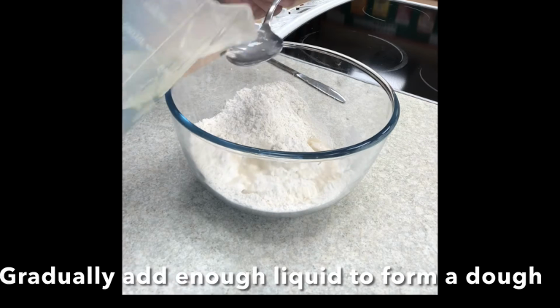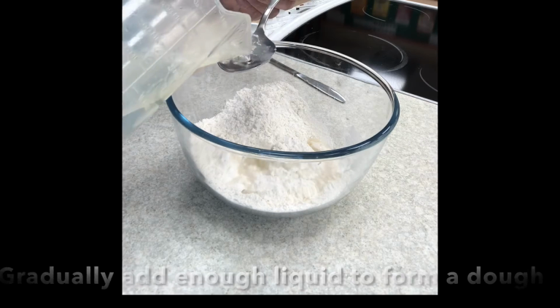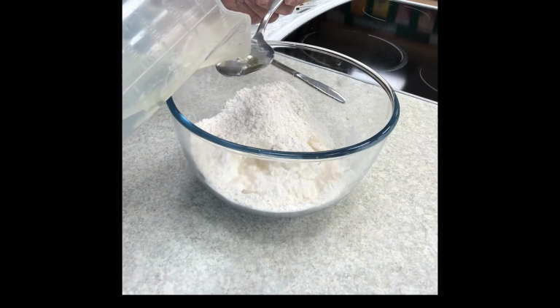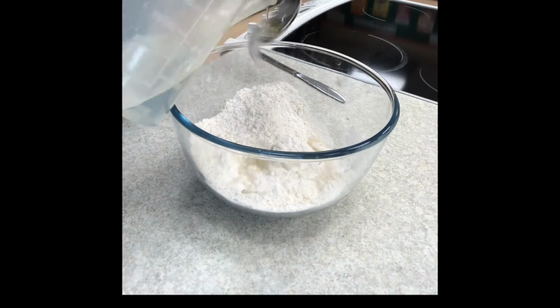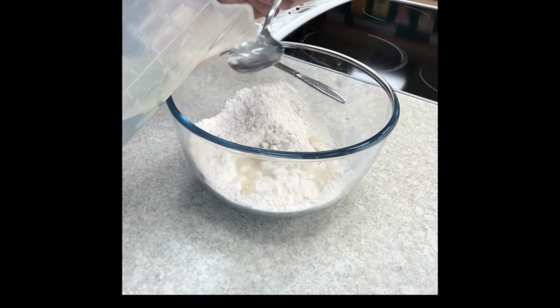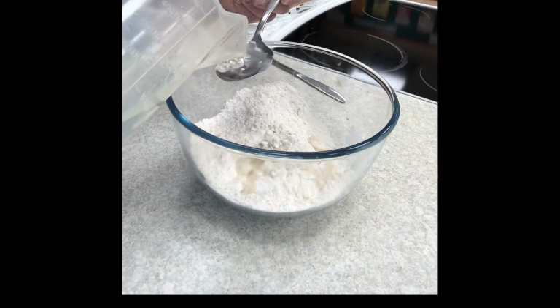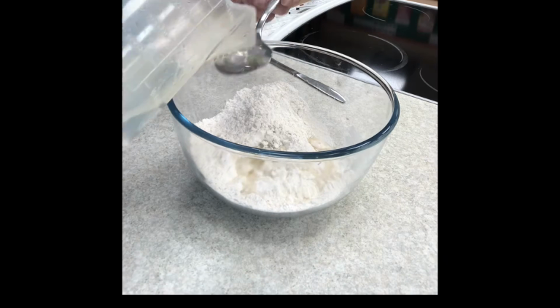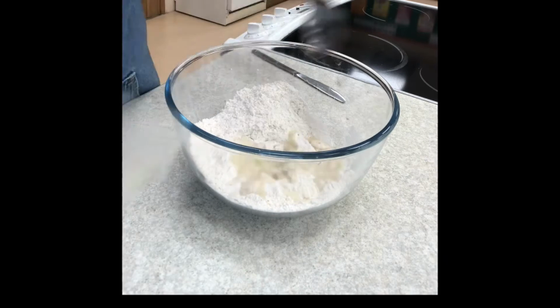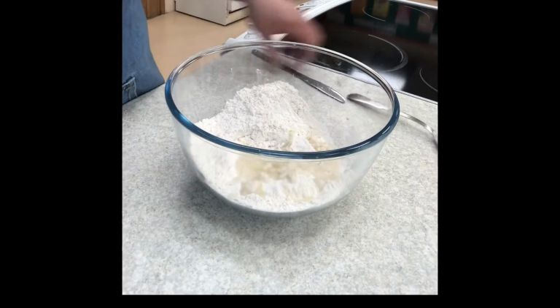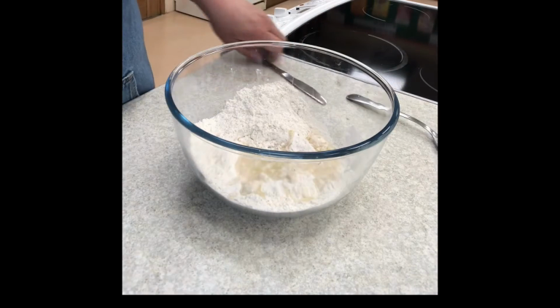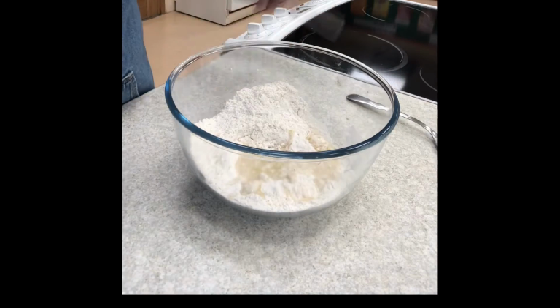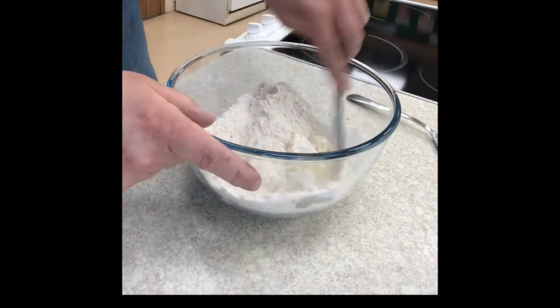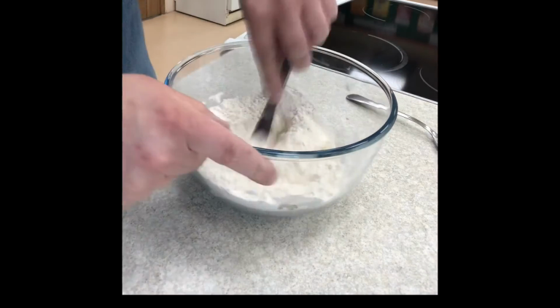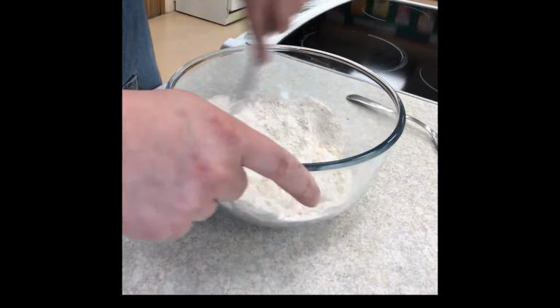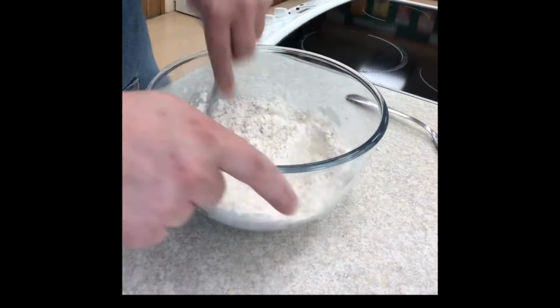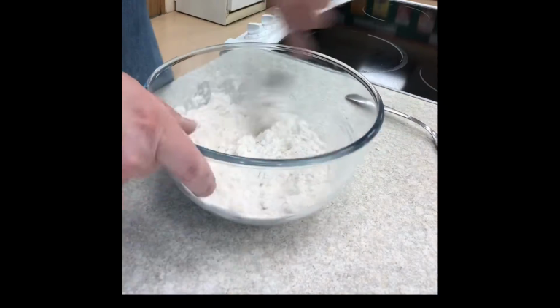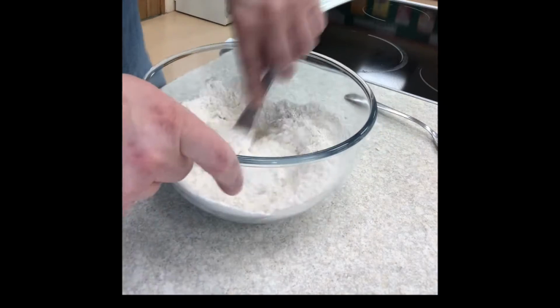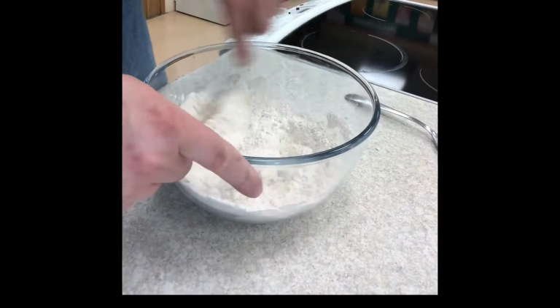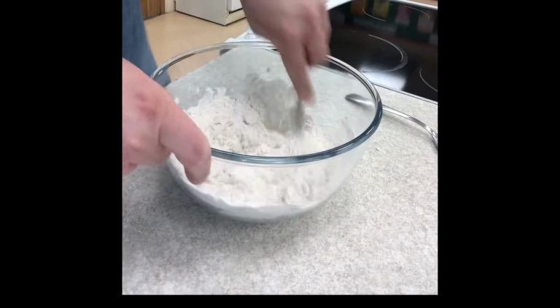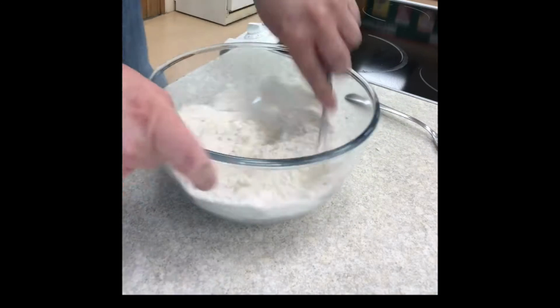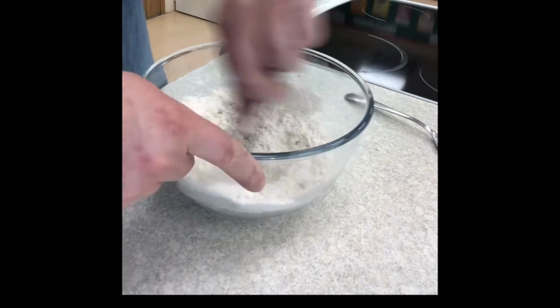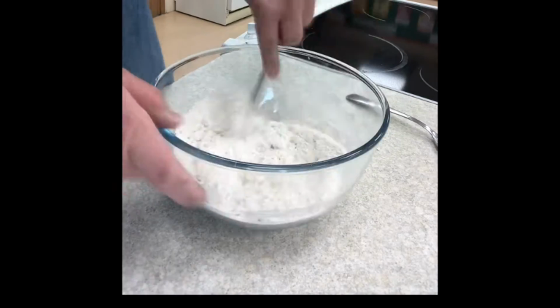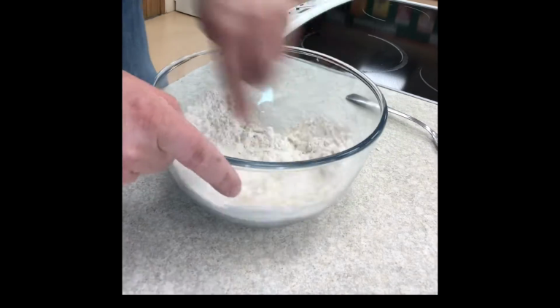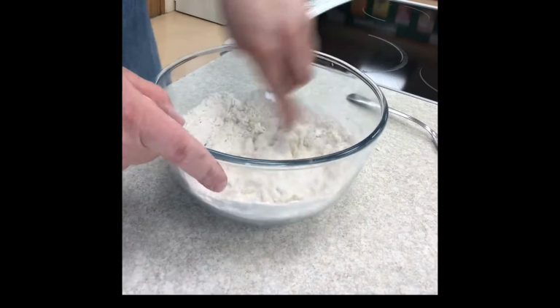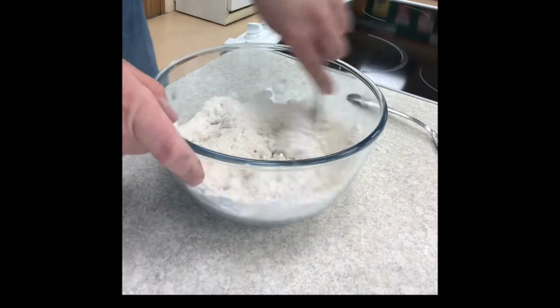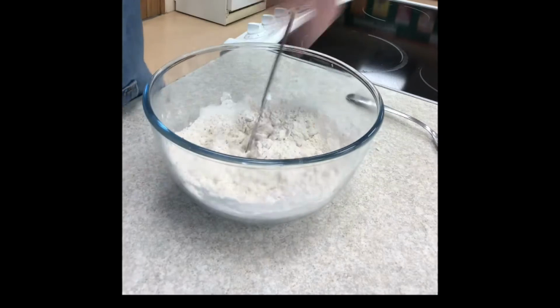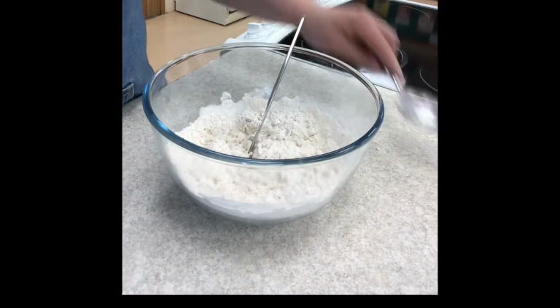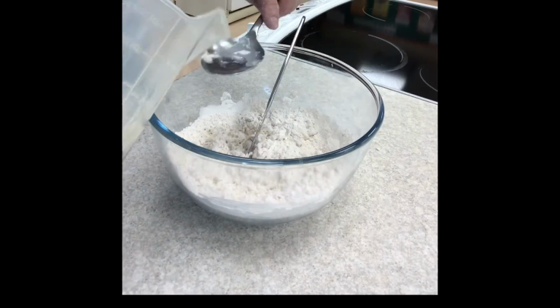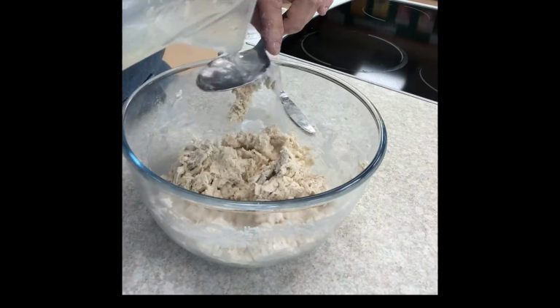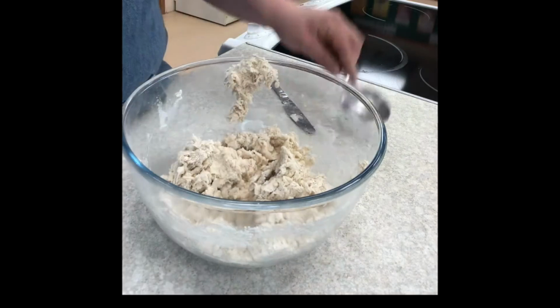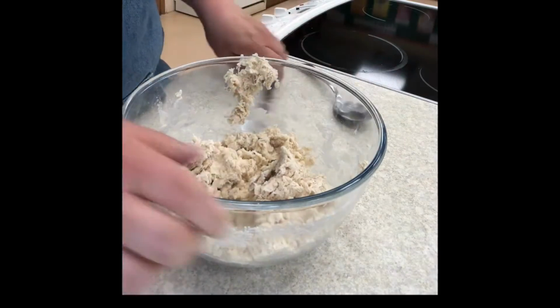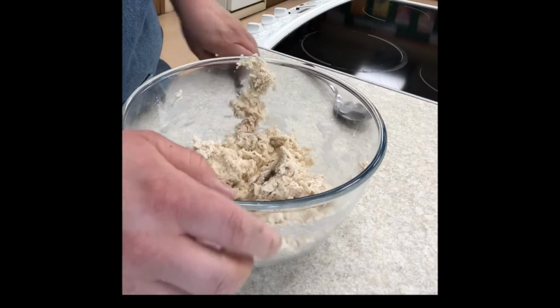Begin by adding four tablespoons. Stir with a knife in a figure of eight and then add enough water, tablespoon by tablespoon, to form a soft dough.